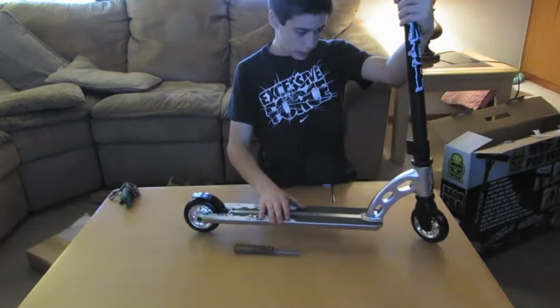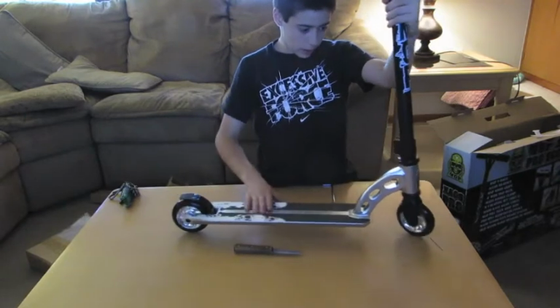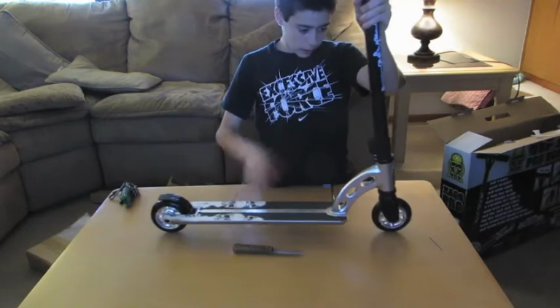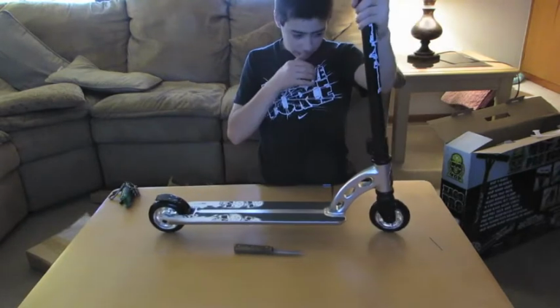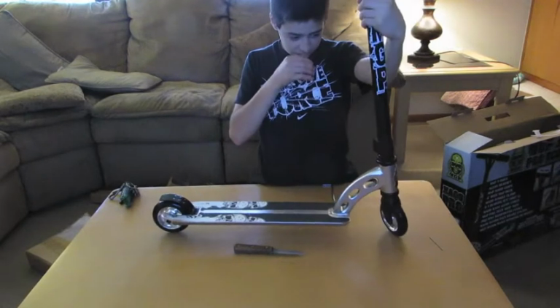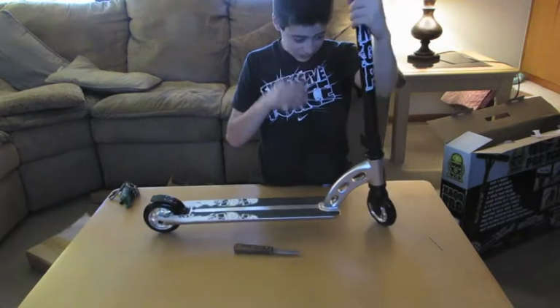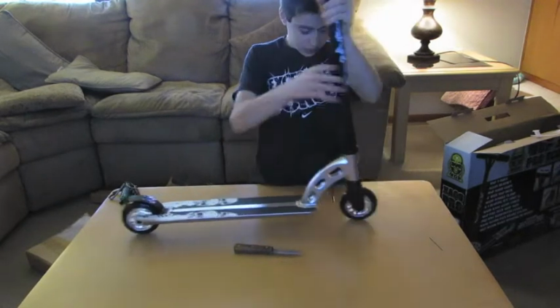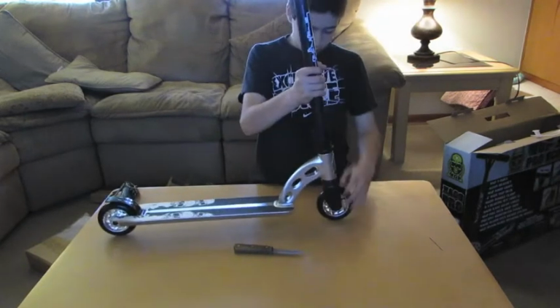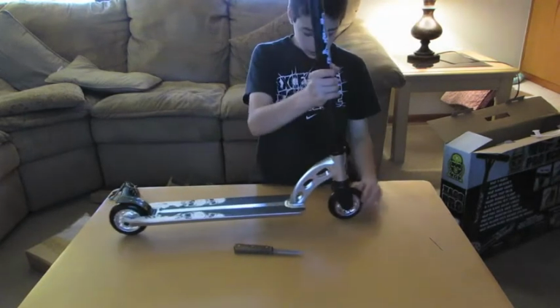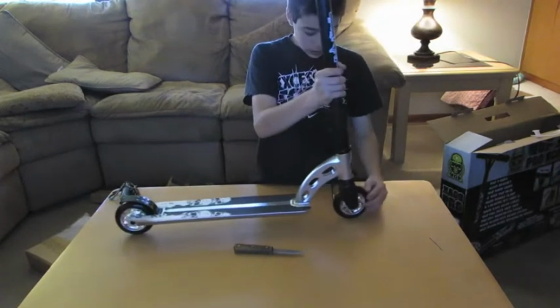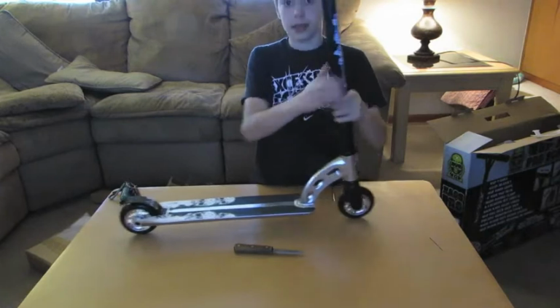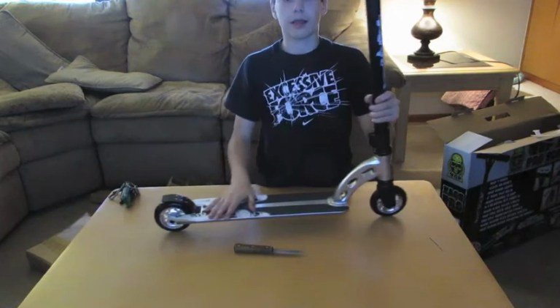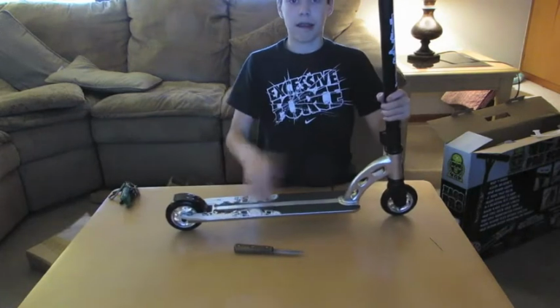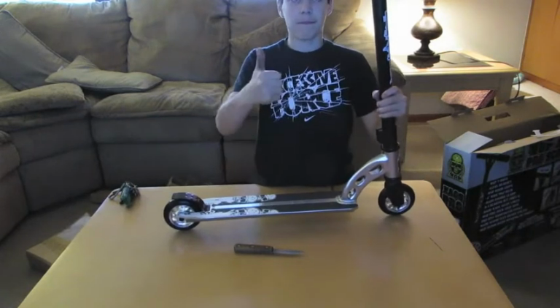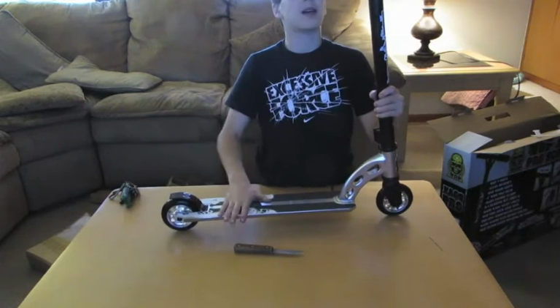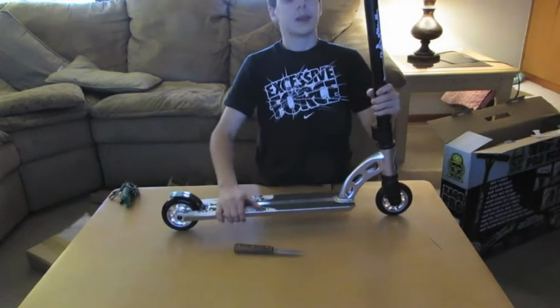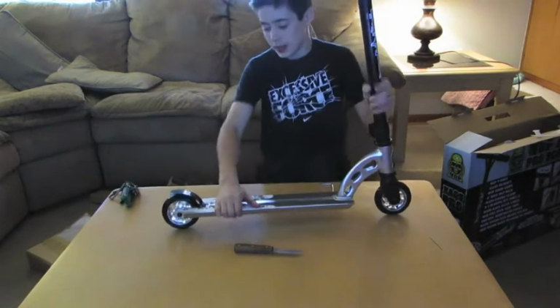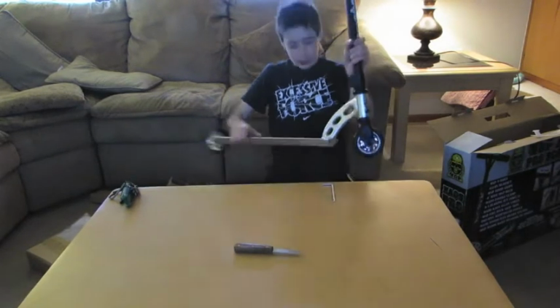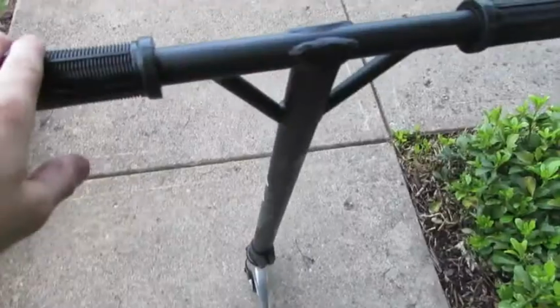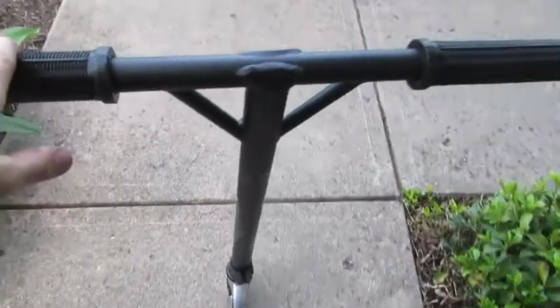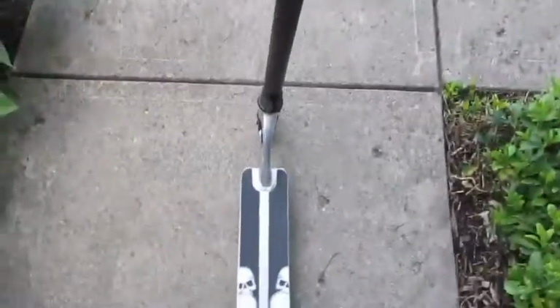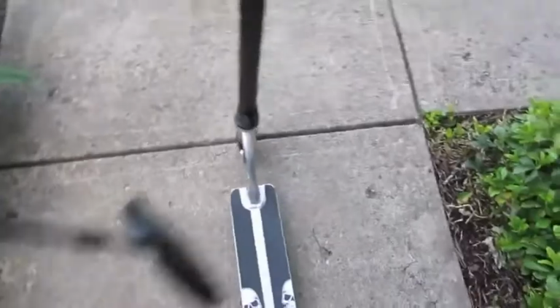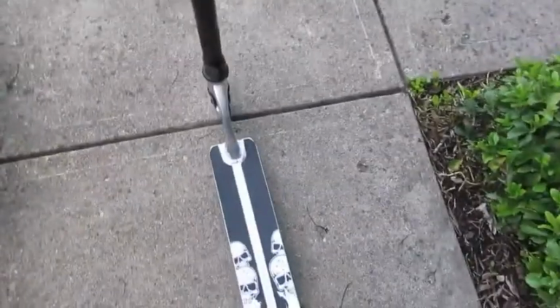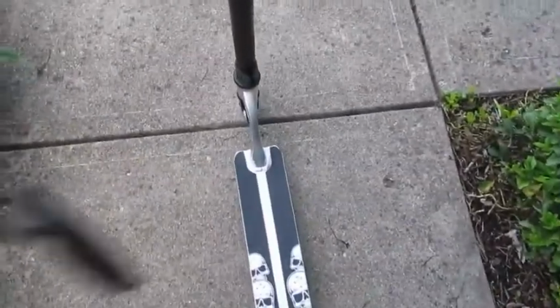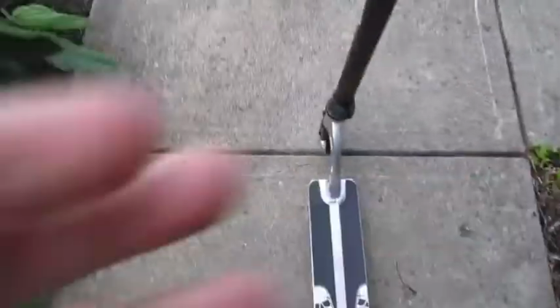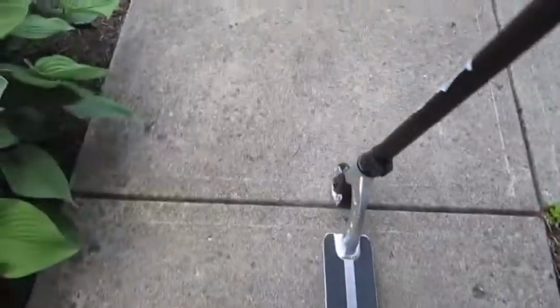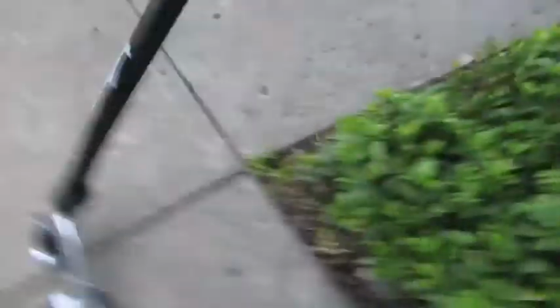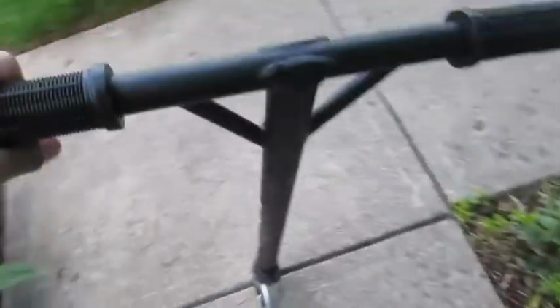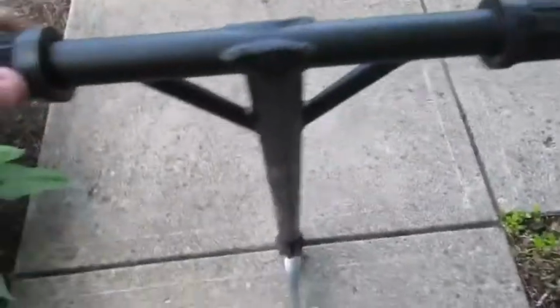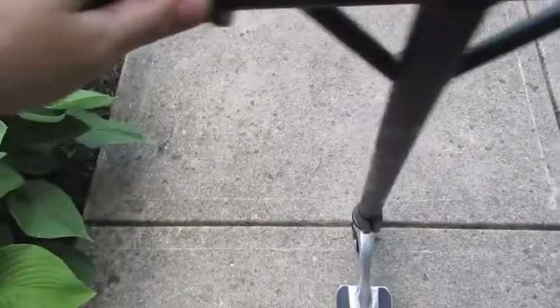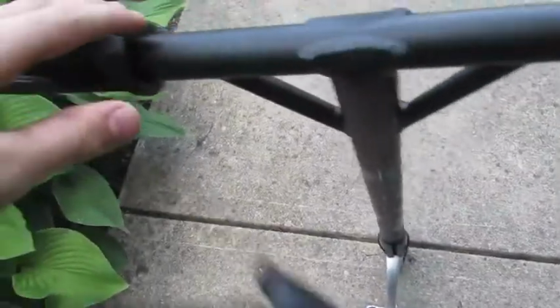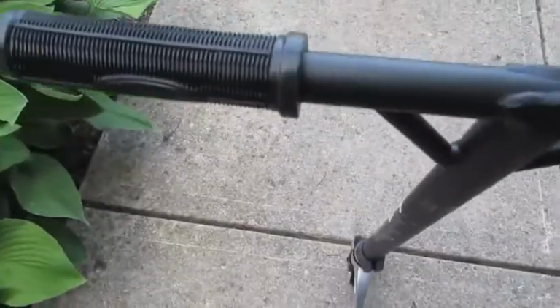I think the only thing left to do is take this outside and ride it. I'm going to do a quick drop test for all of you who want to see that.